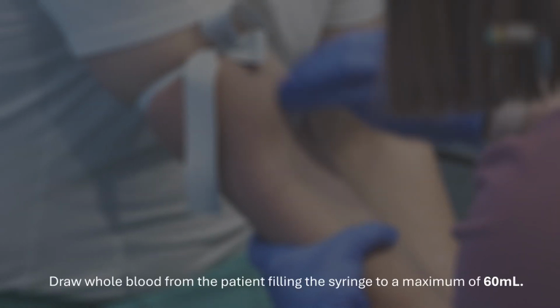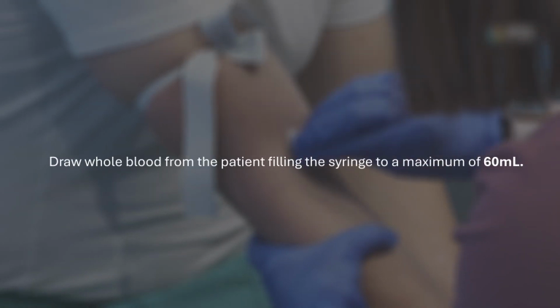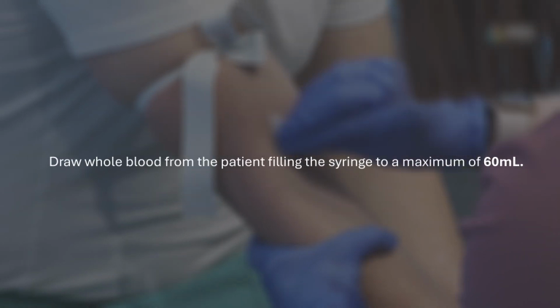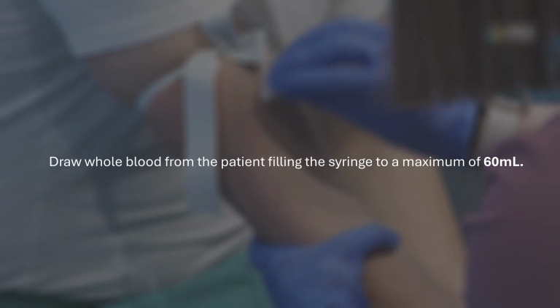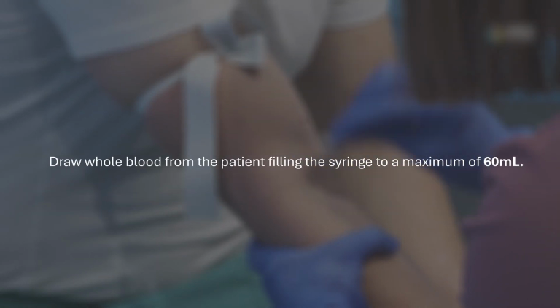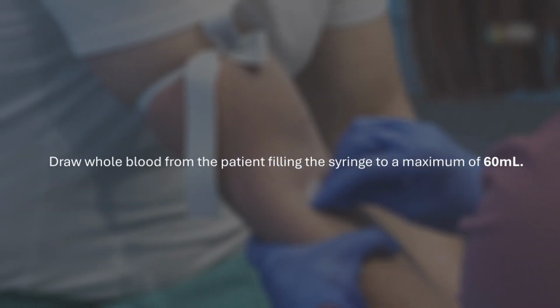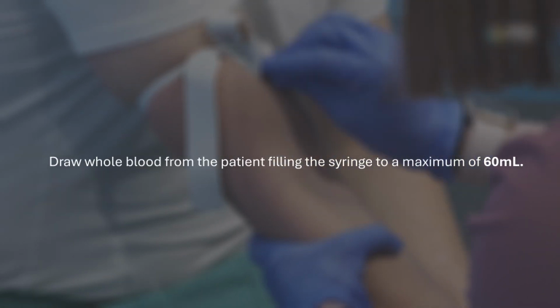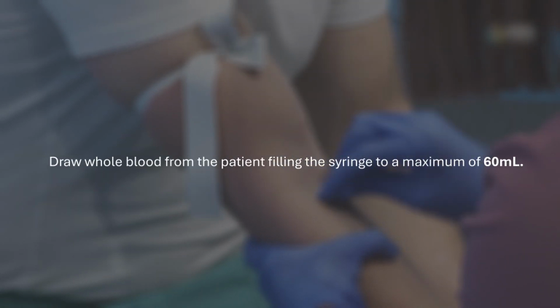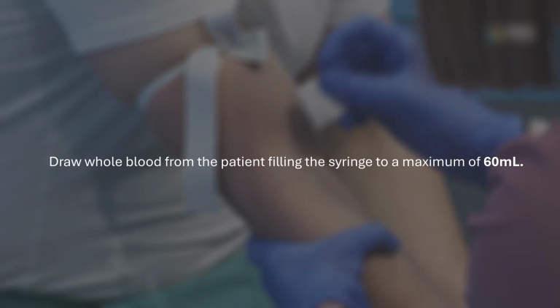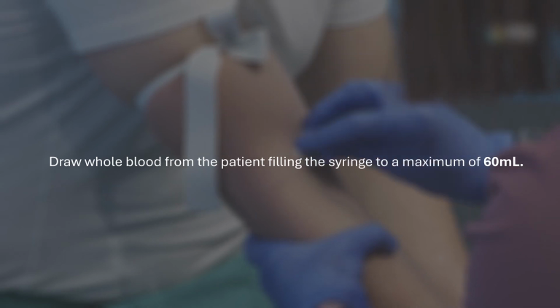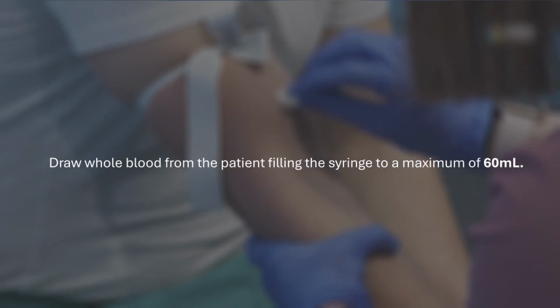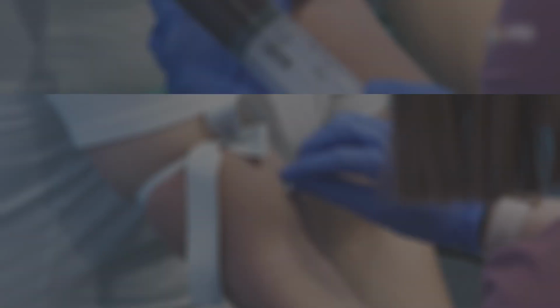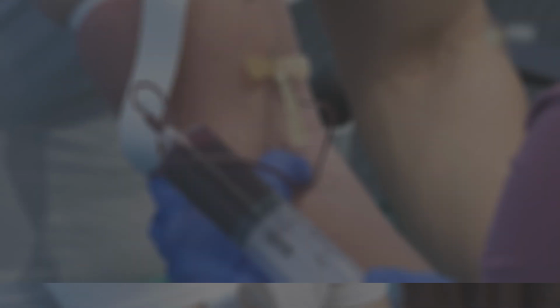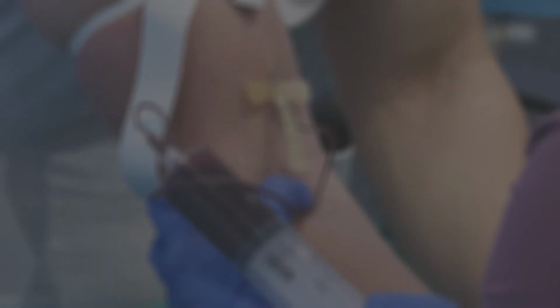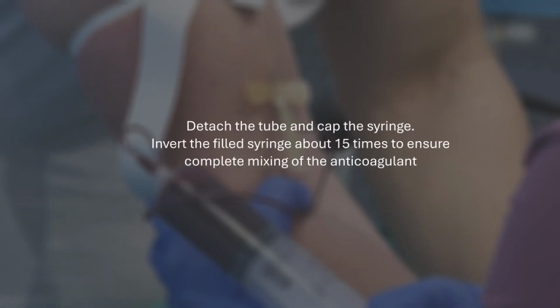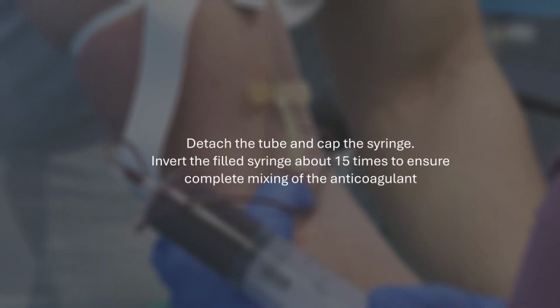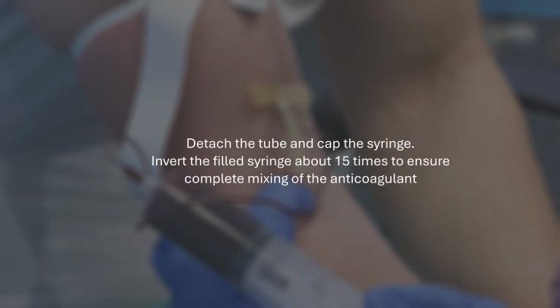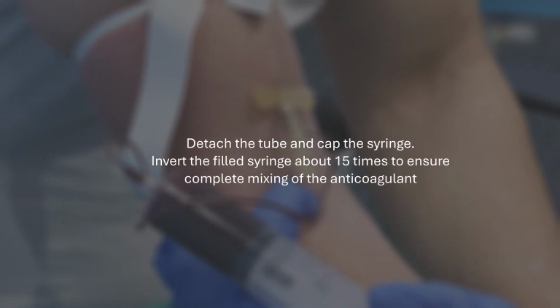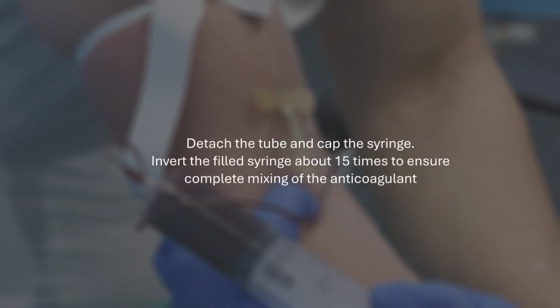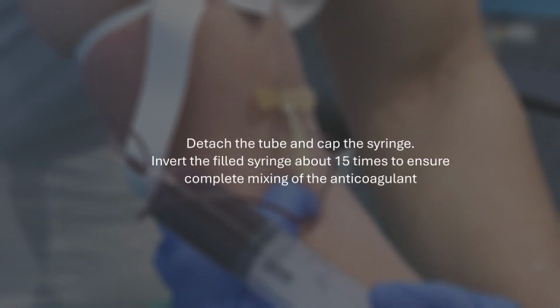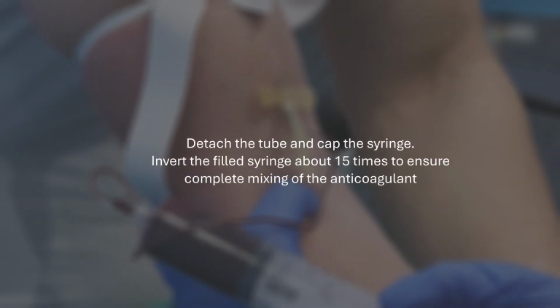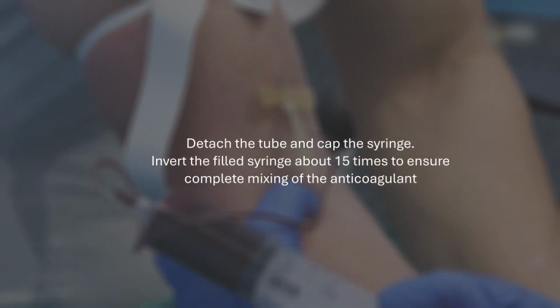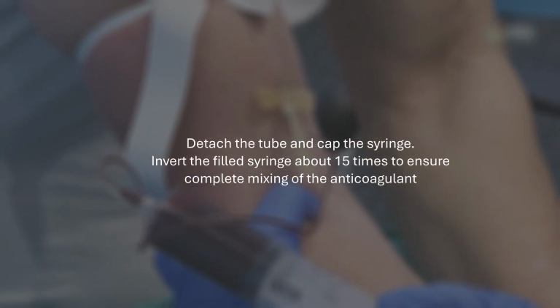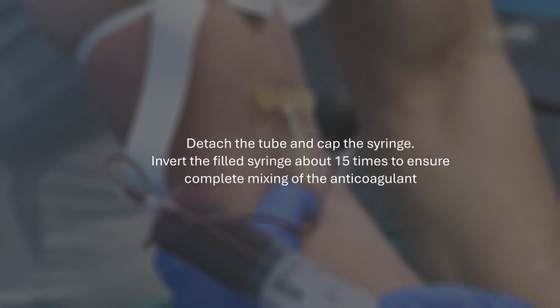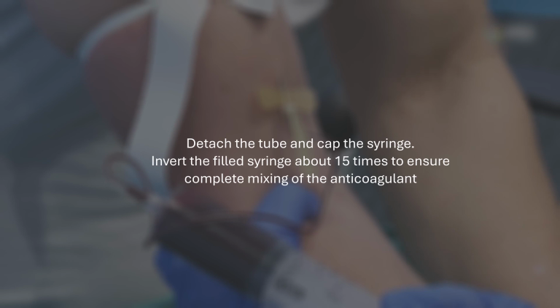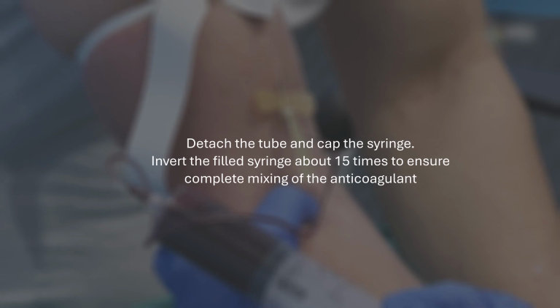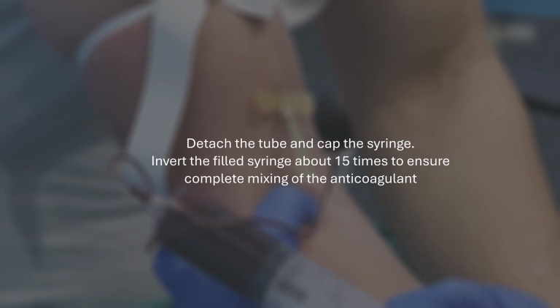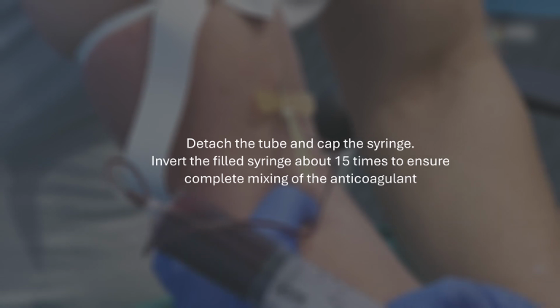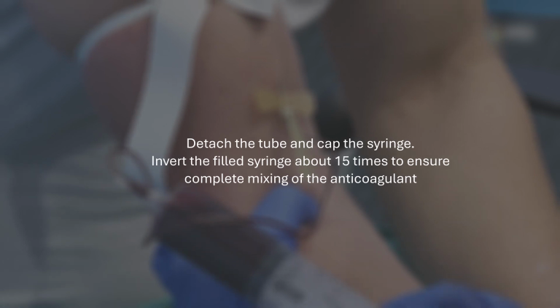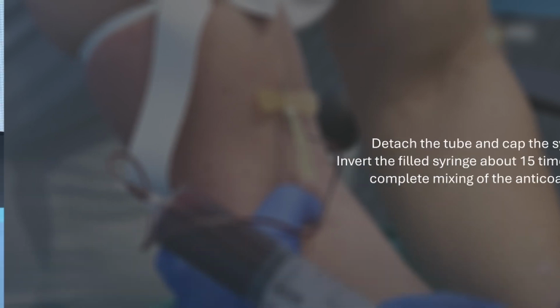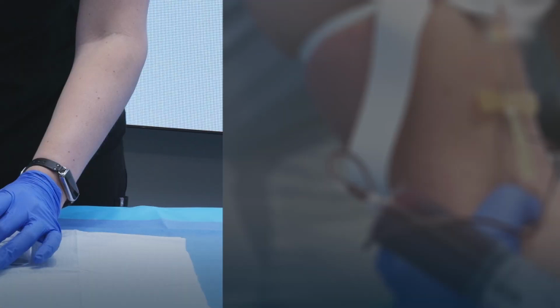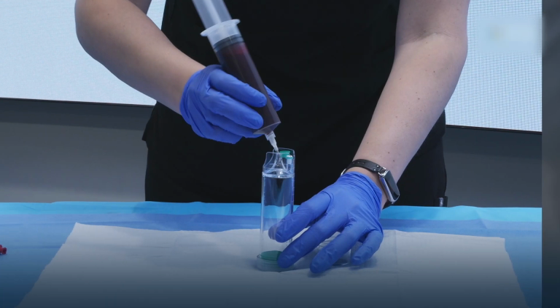Draw whole blood from the patient, filling the syringe to a maximum of 60 milliliters. Detach the tube and cap the syringe. Invert the filled syringe about 15 times to ensure complete mixing of the anticoagulant.